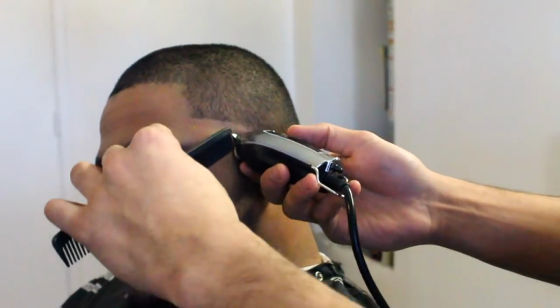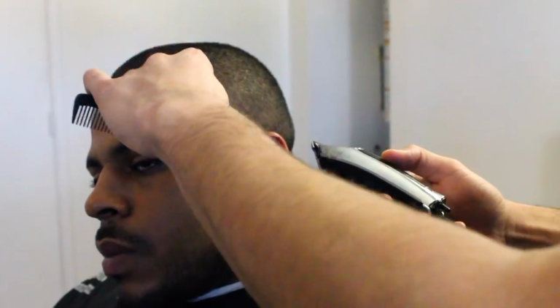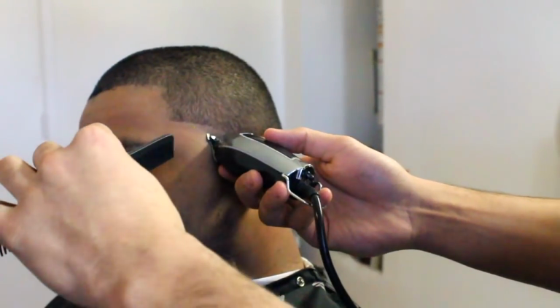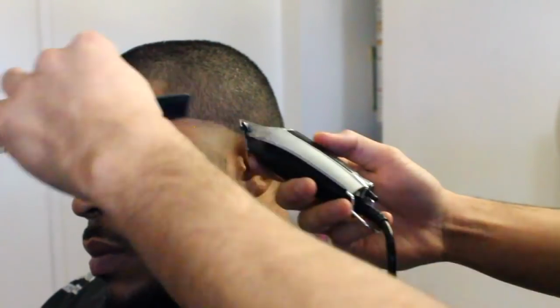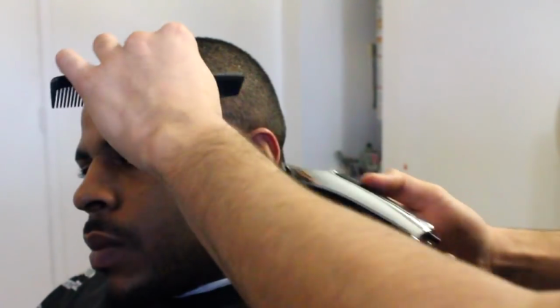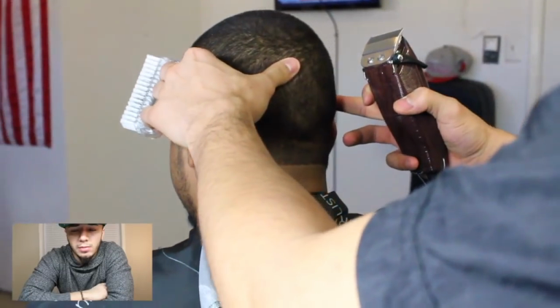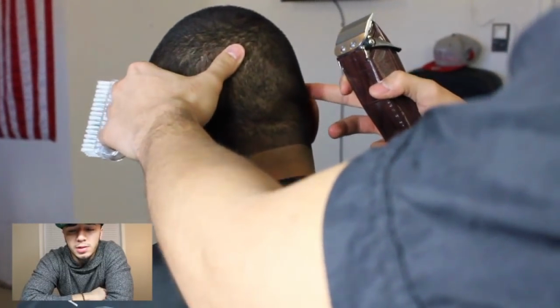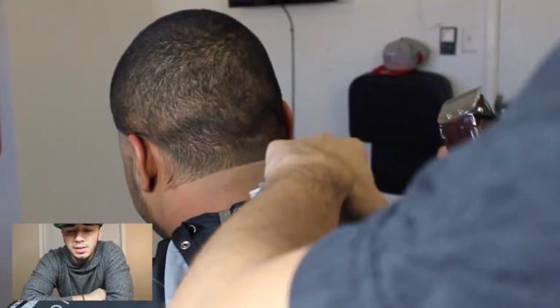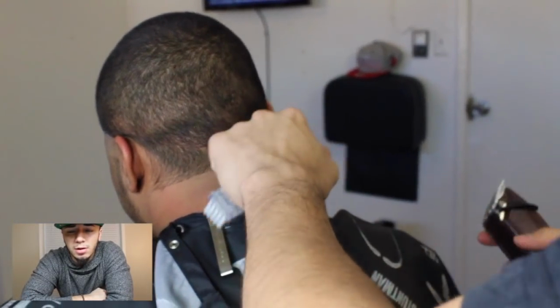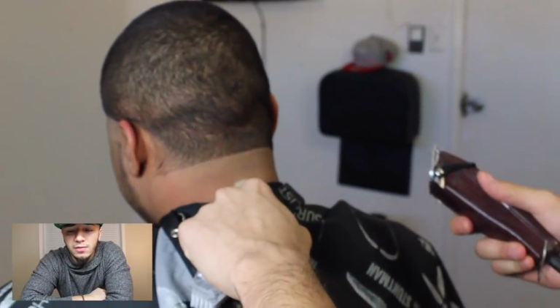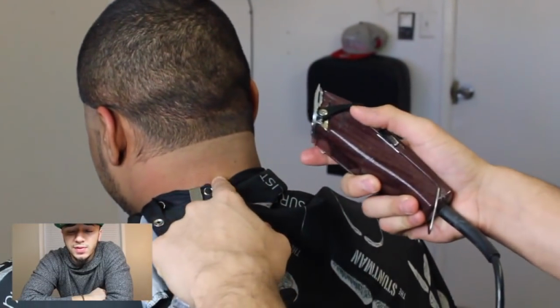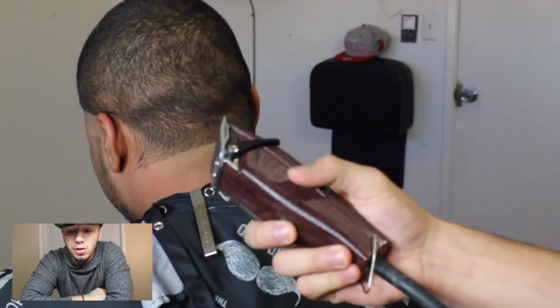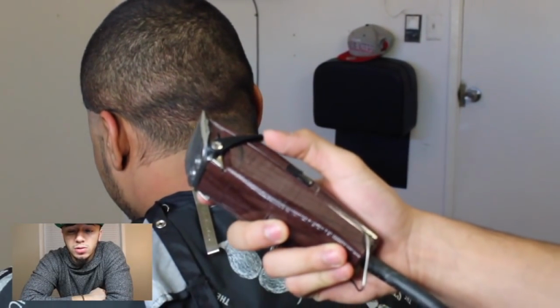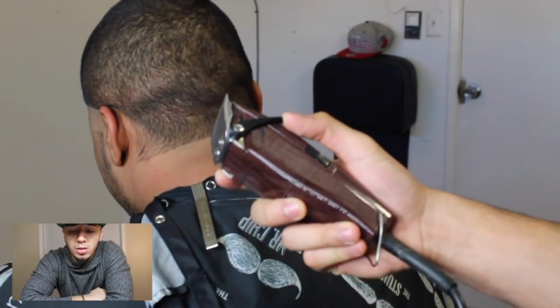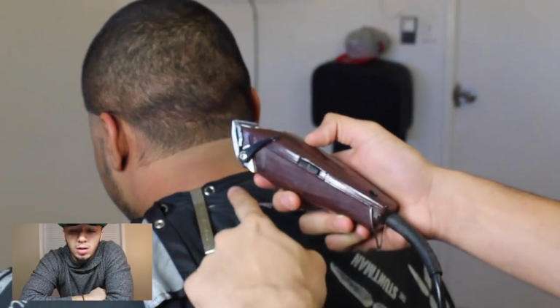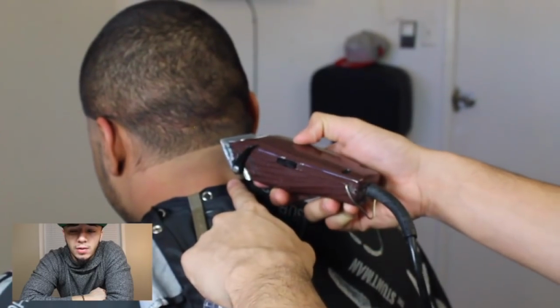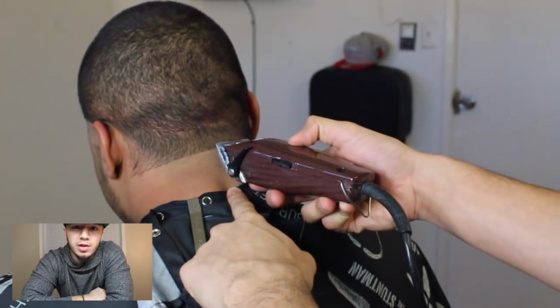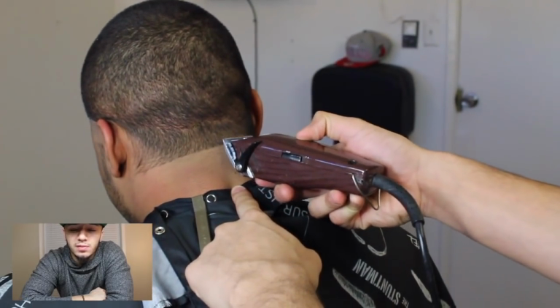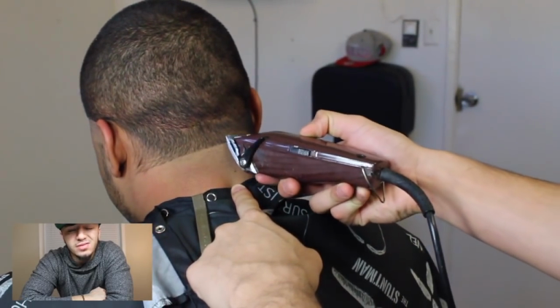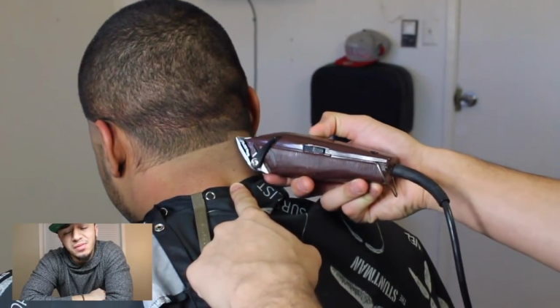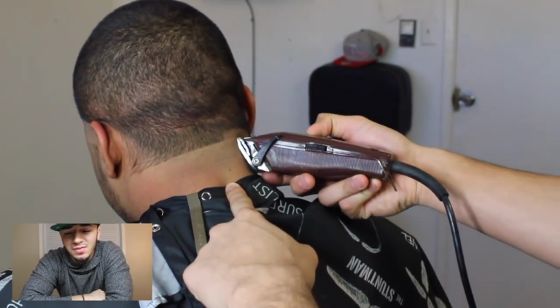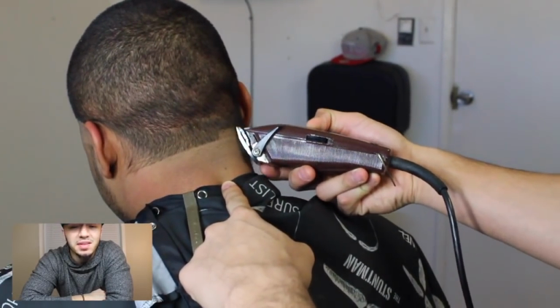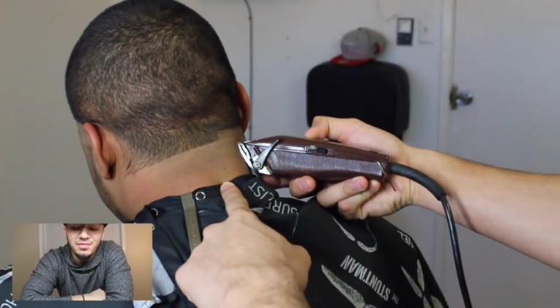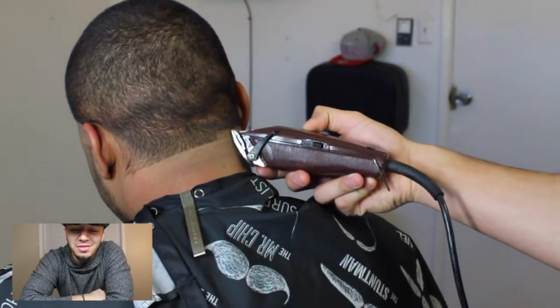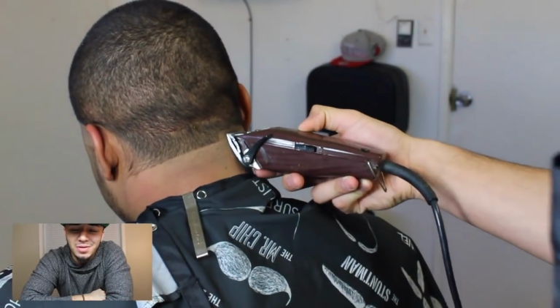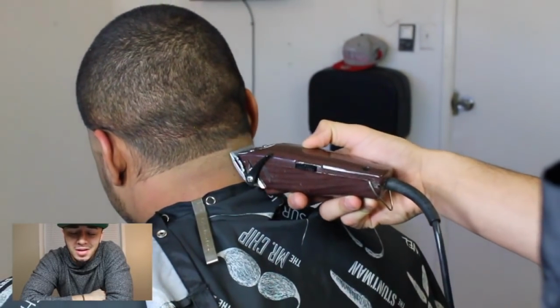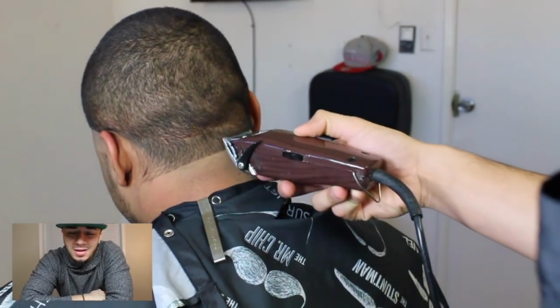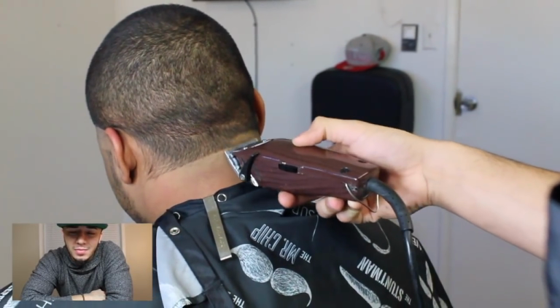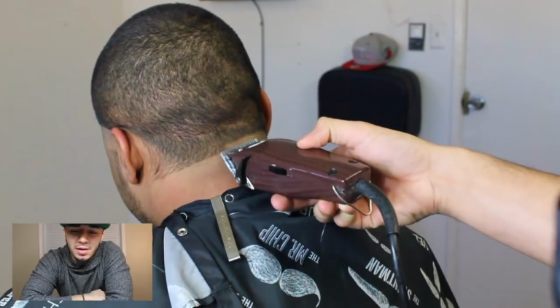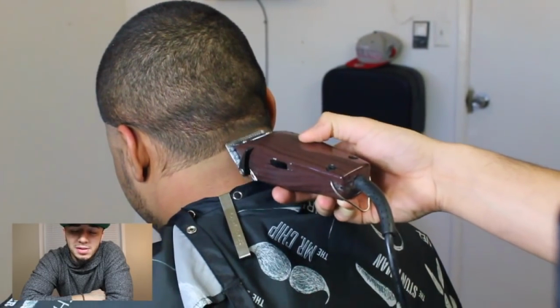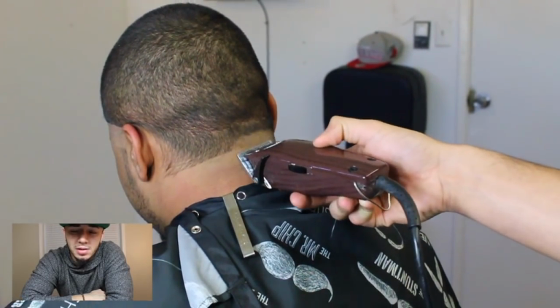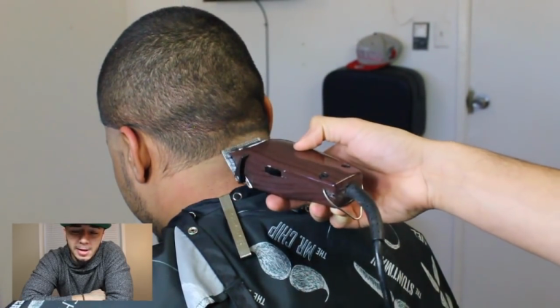Moving on to his neck taper, I grab my fast feeds closed. If you didn't watch my last videos, fast feeds are my favorite clipper. We're gonna make our first guideline using that.